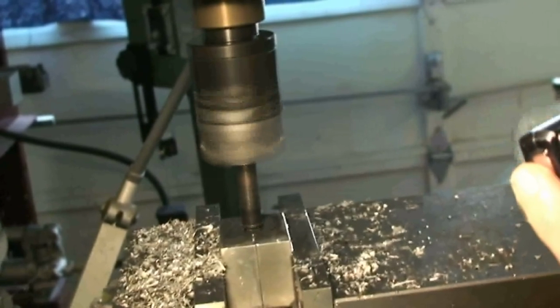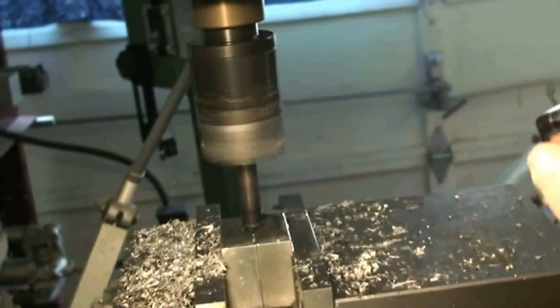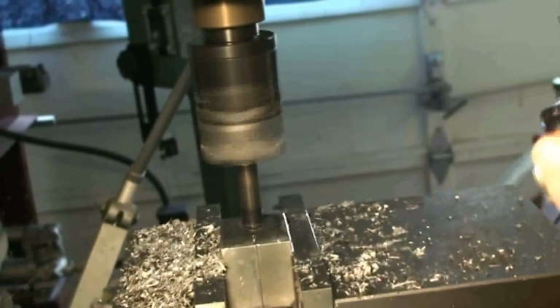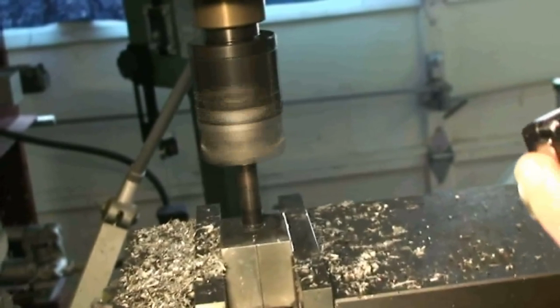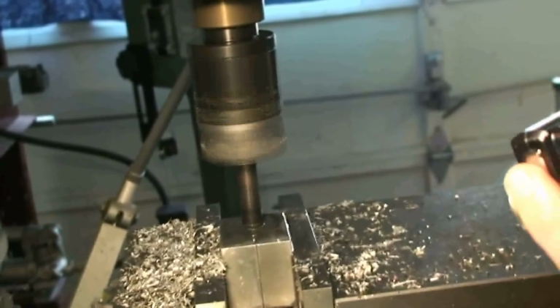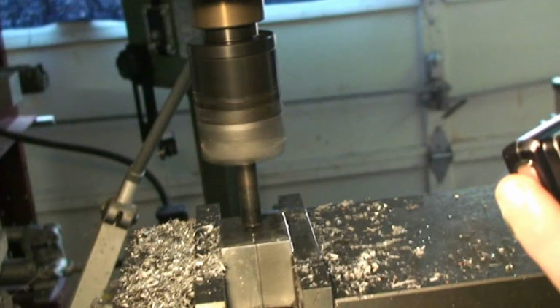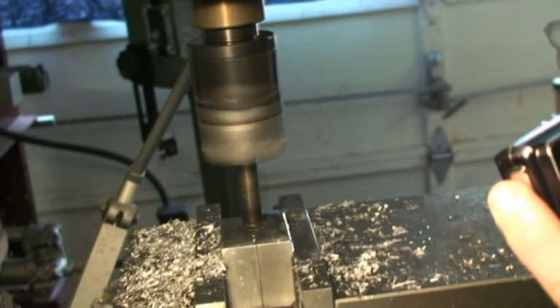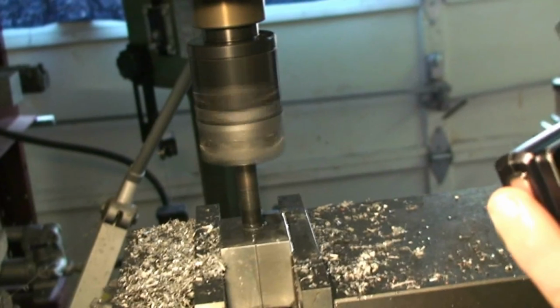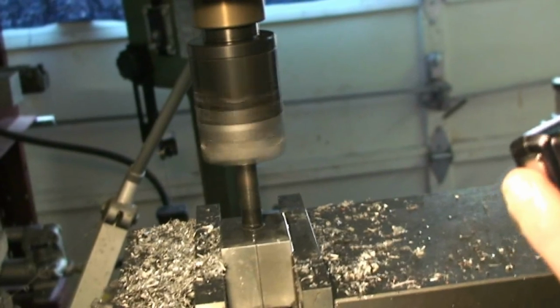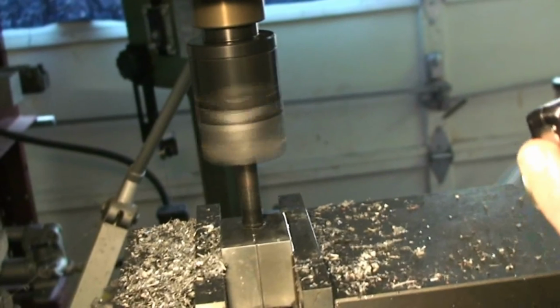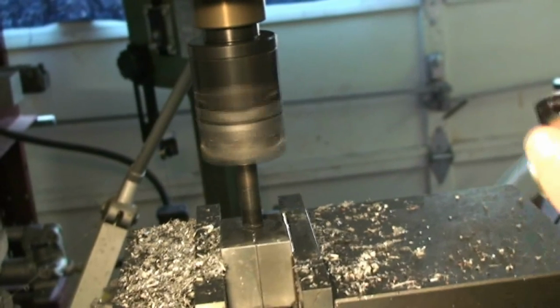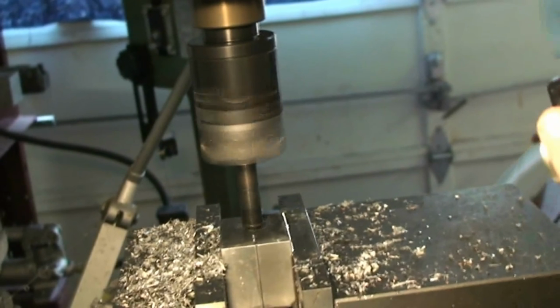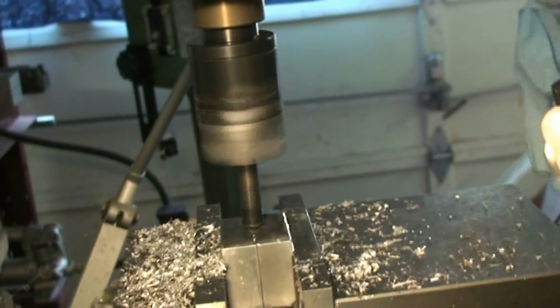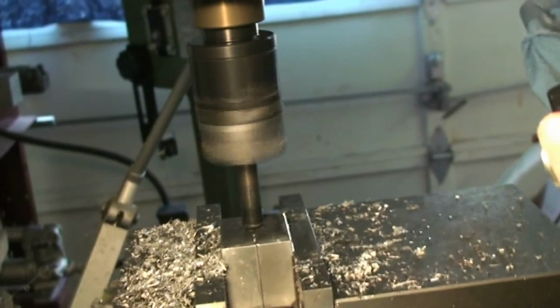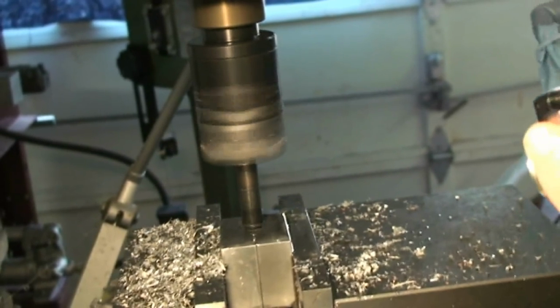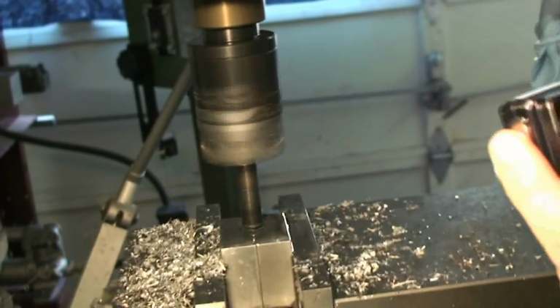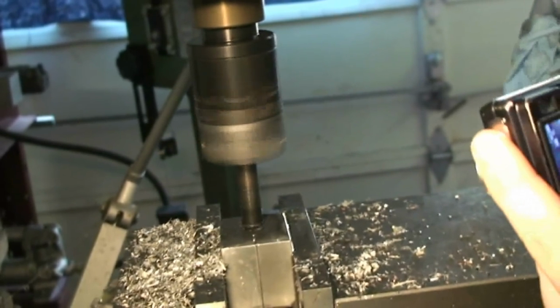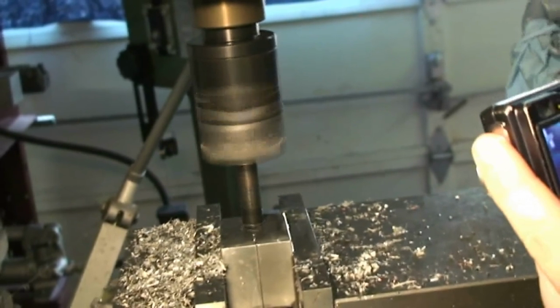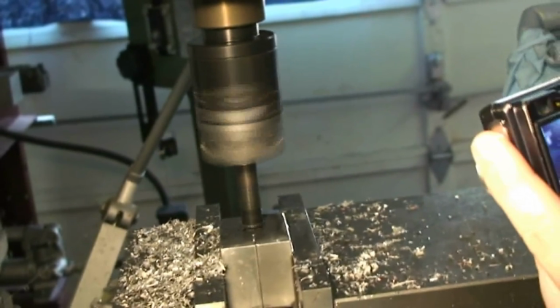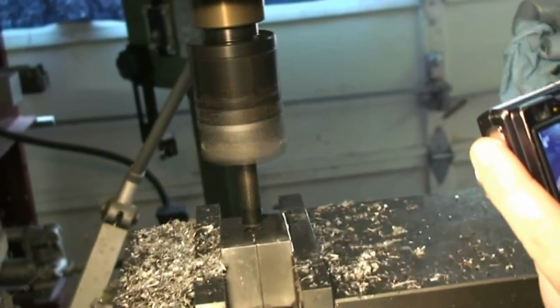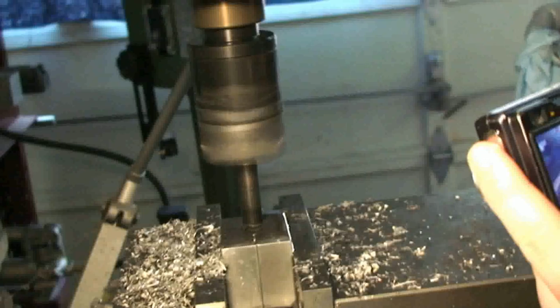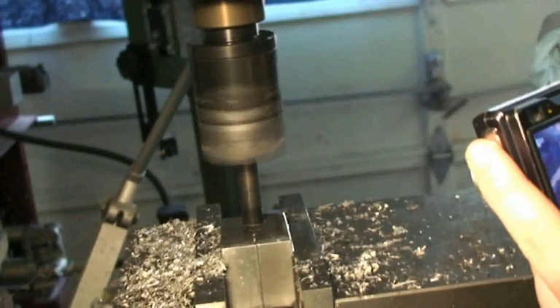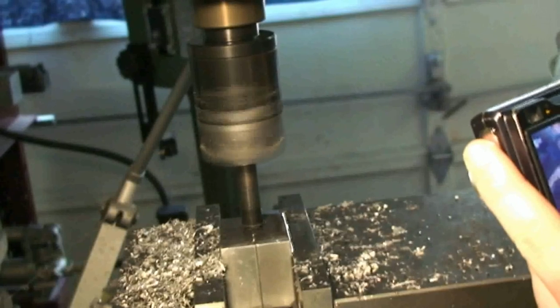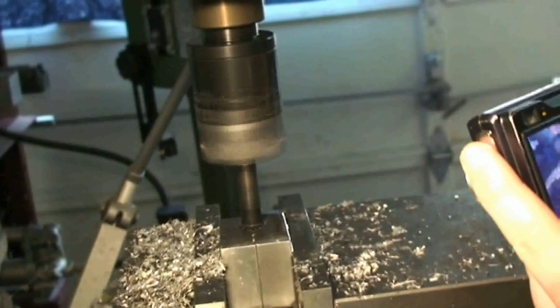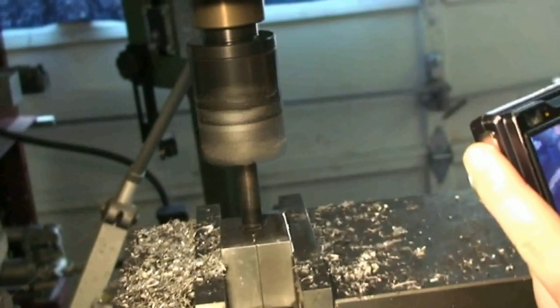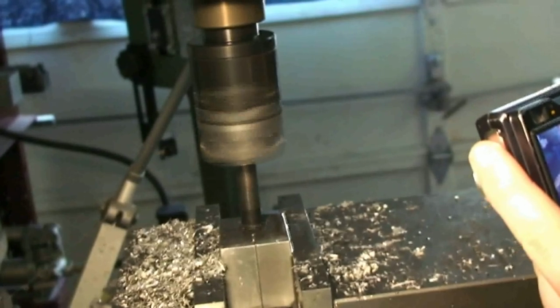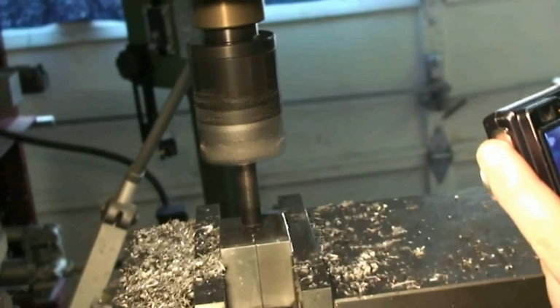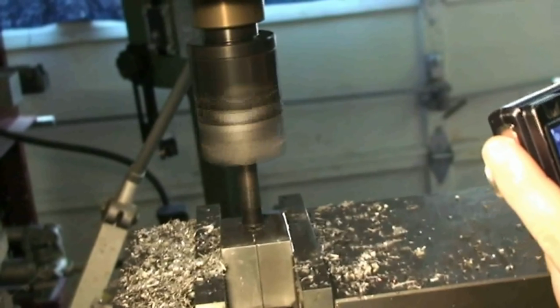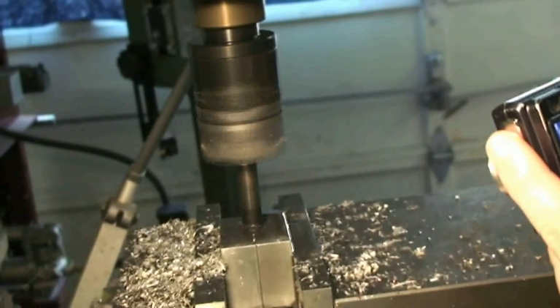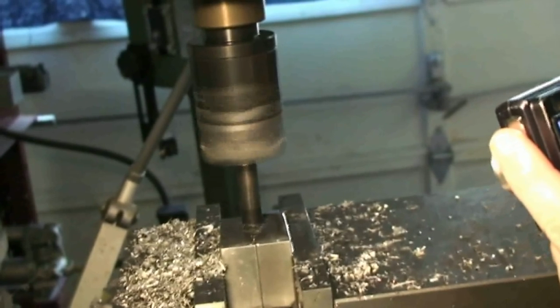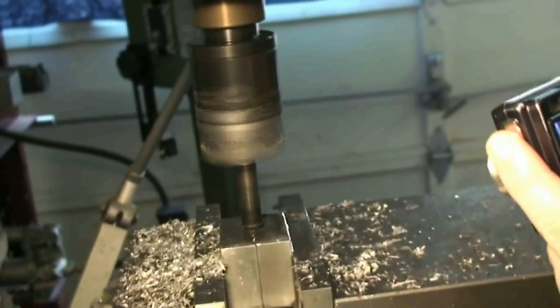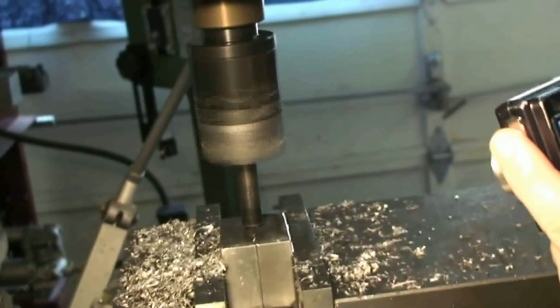I'm going to go ahead and pause the video. I'll come back when I check the hole to make sure the hole is the proper size, and I'll come back a little bit later.